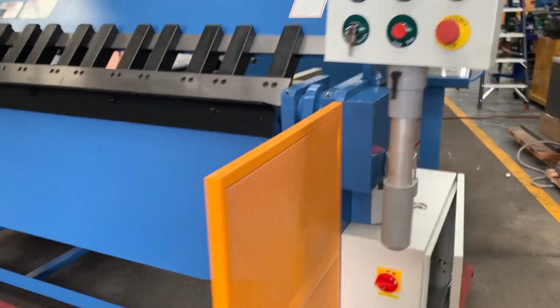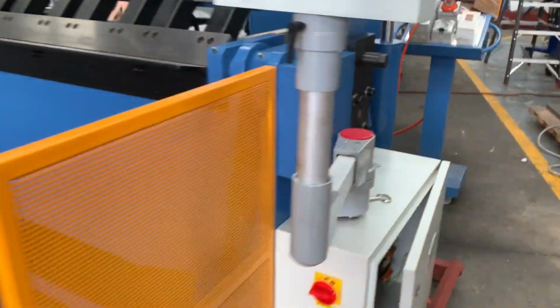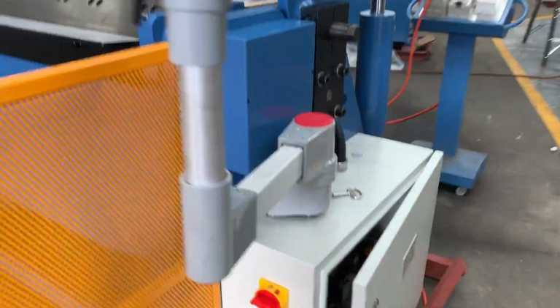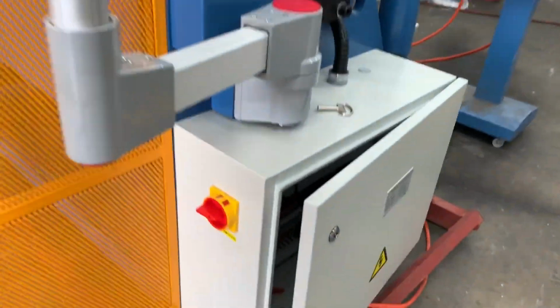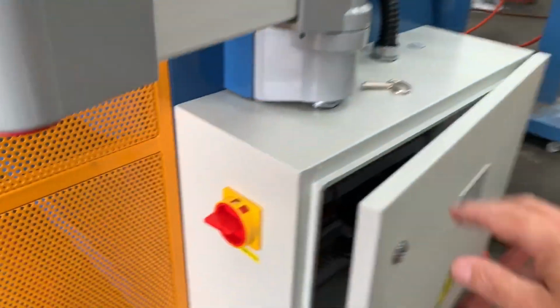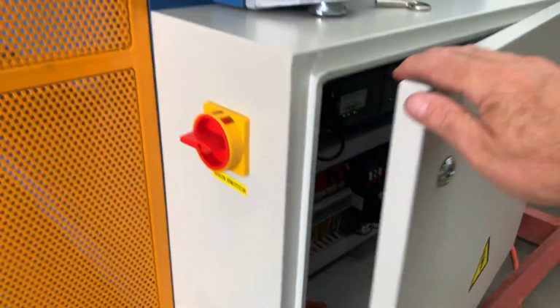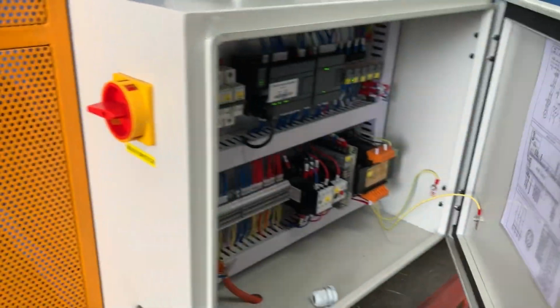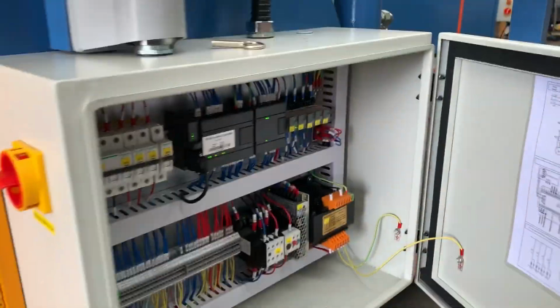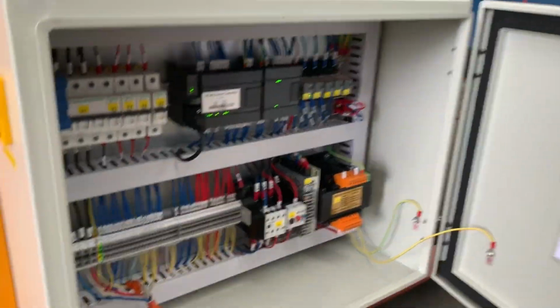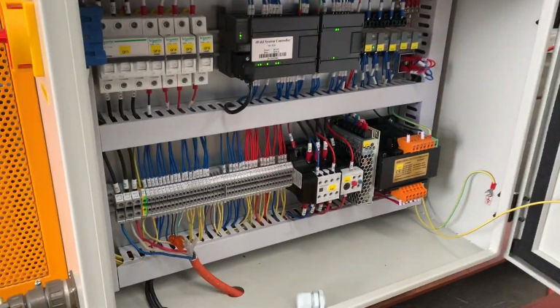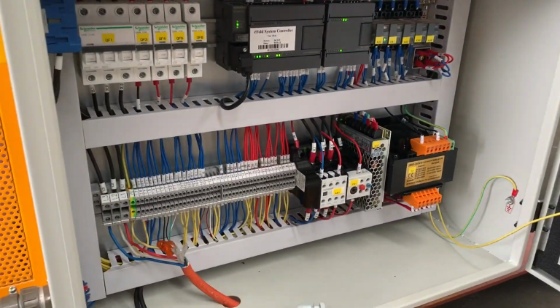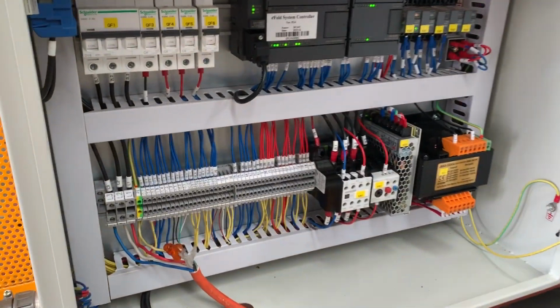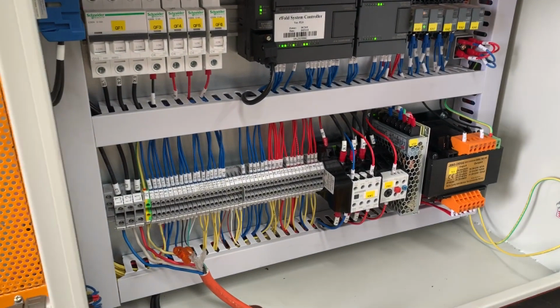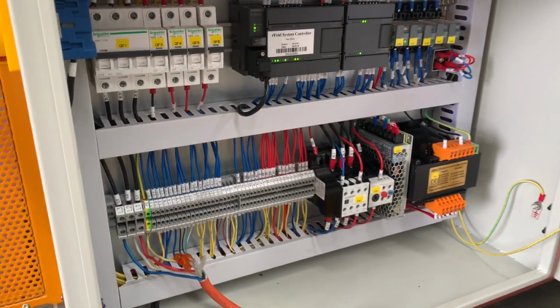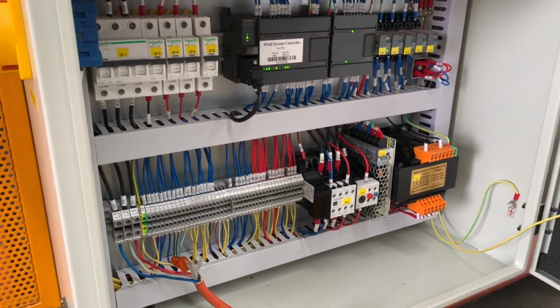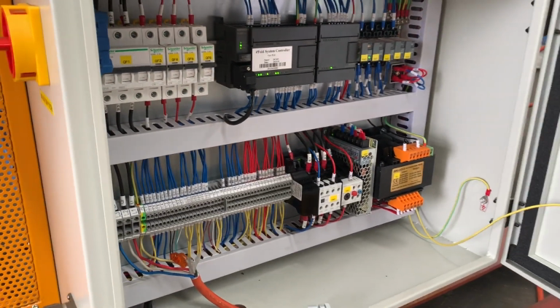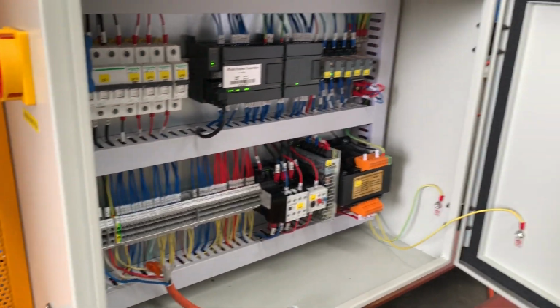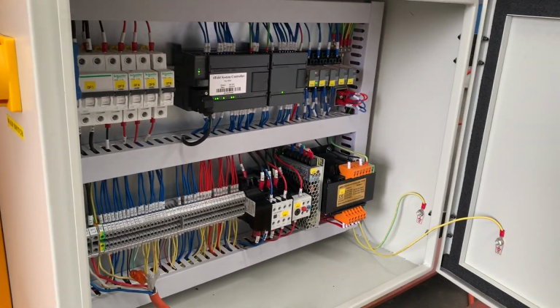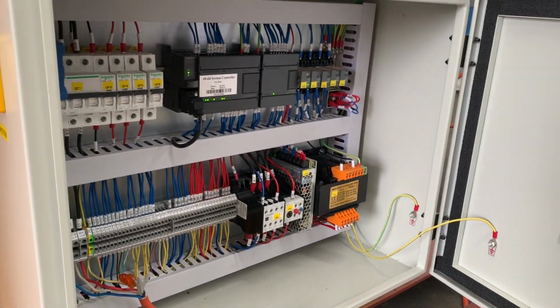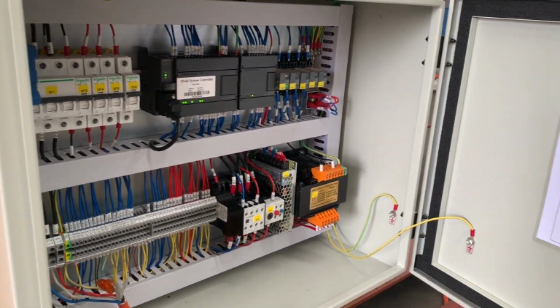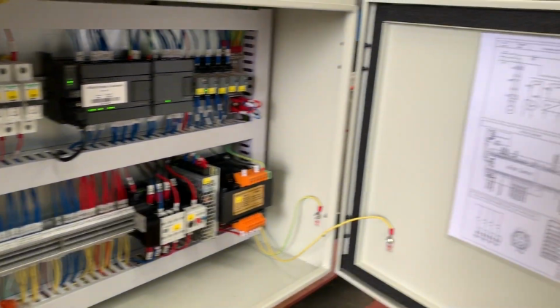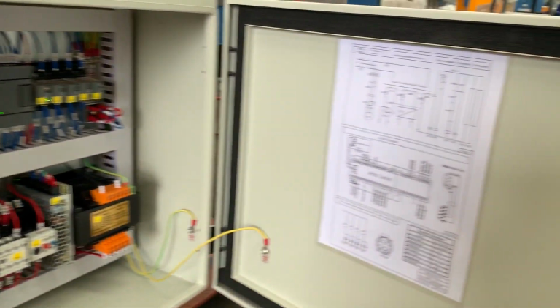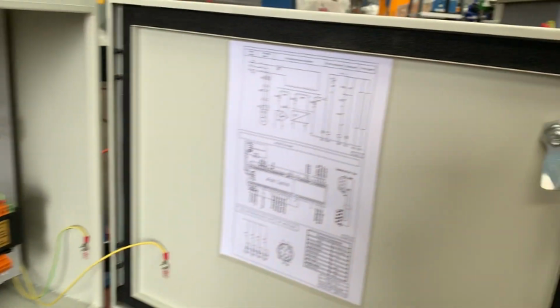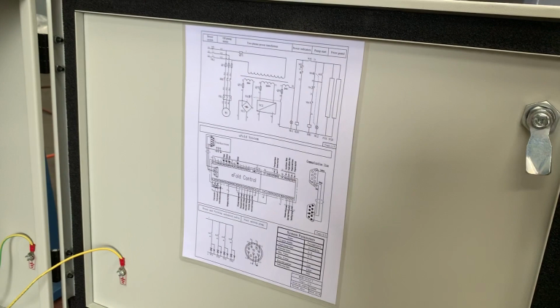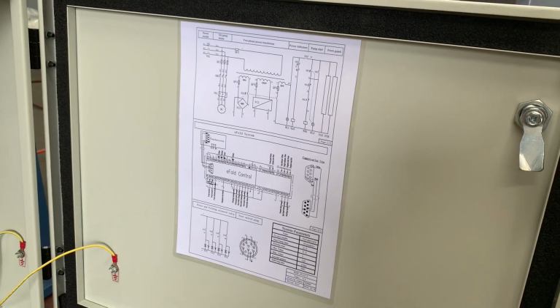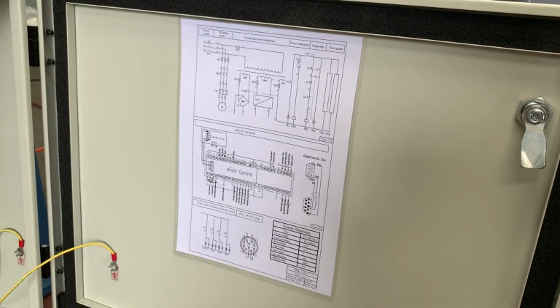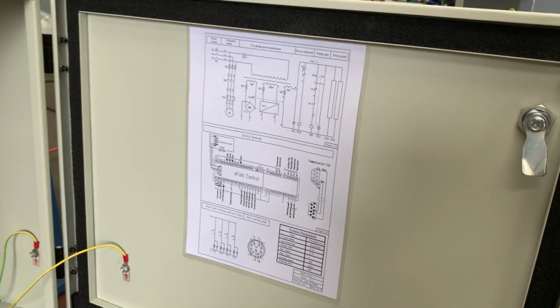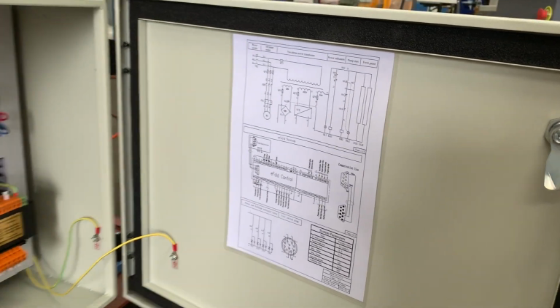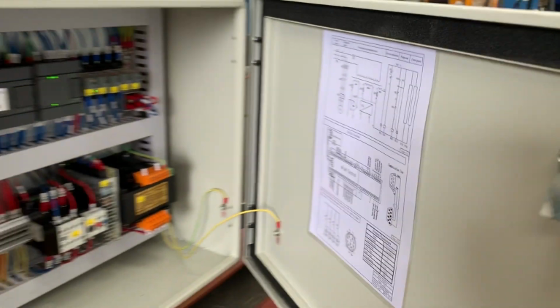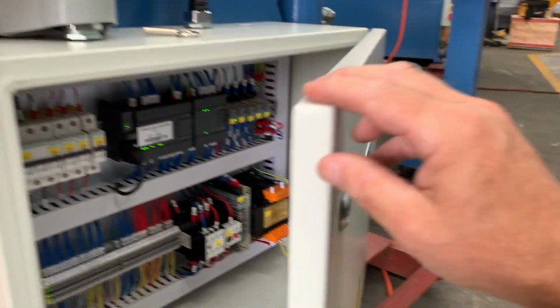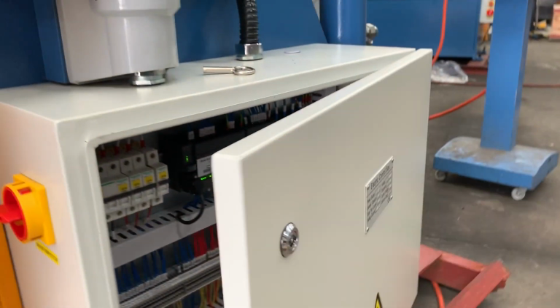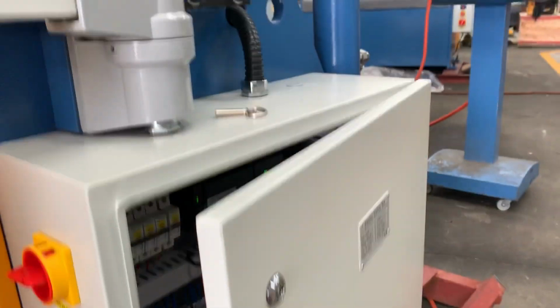As you can see over here in the control cabinet, all electrics are Schneider and of course to Australian standards. A circuit schematic is also placed inside the door for ongoing maintenance.